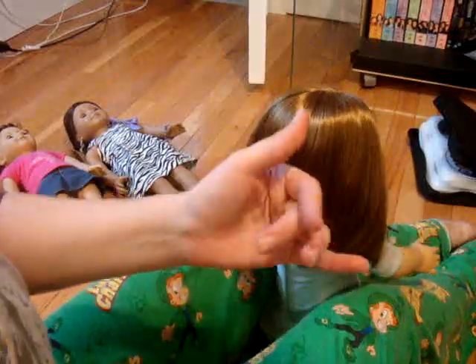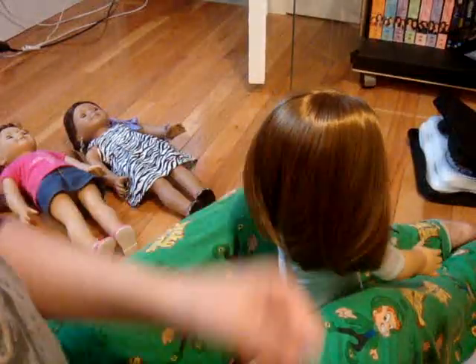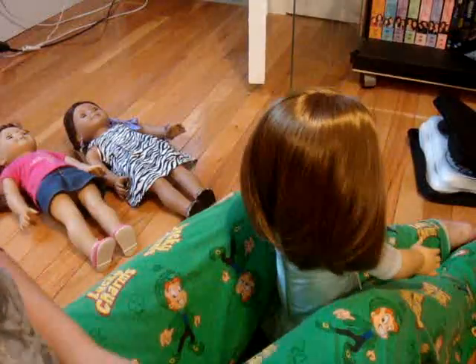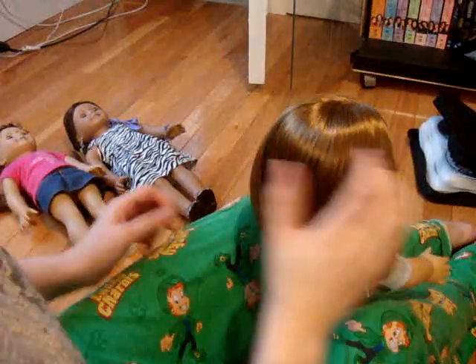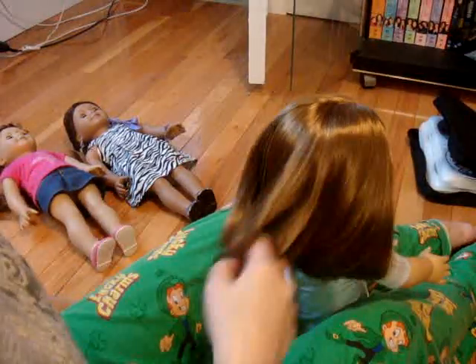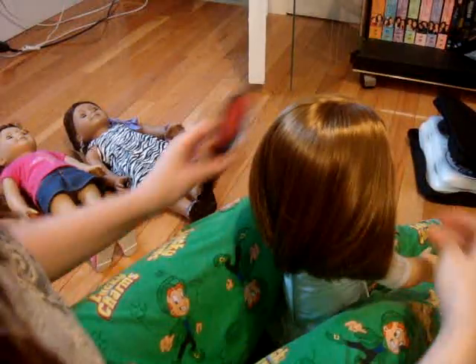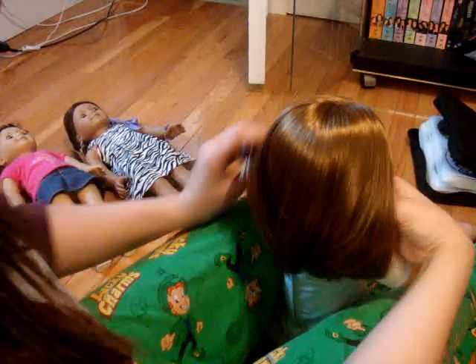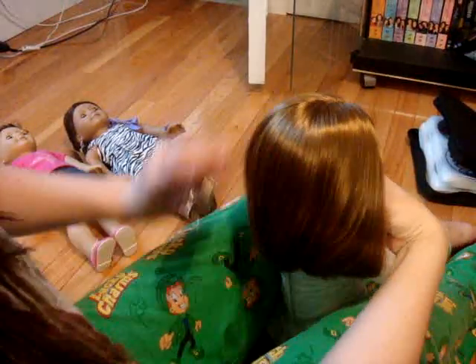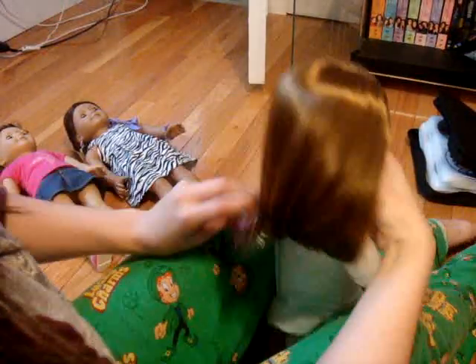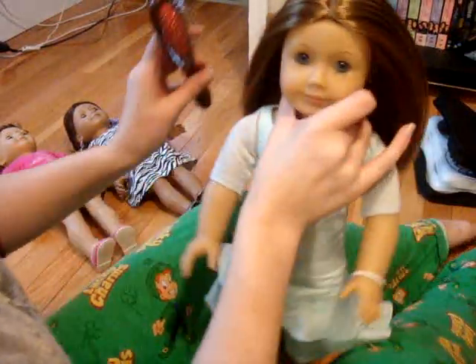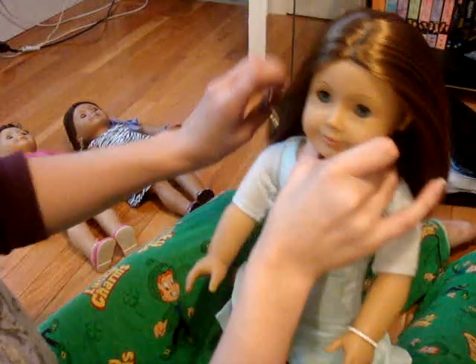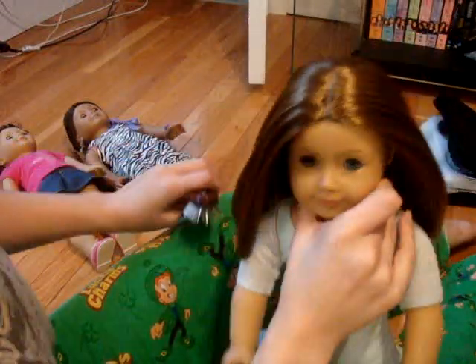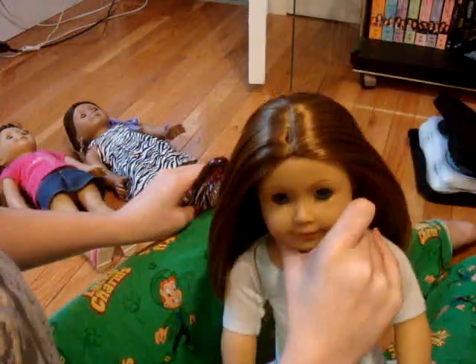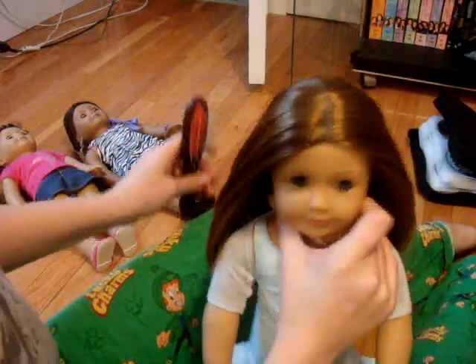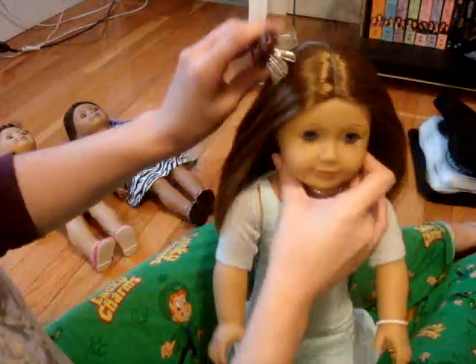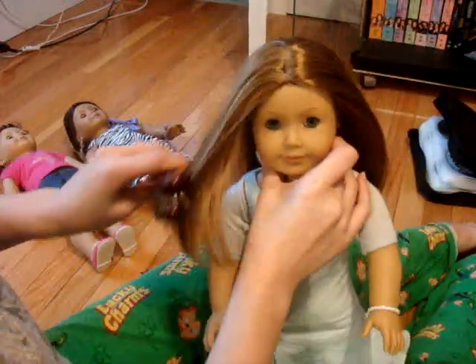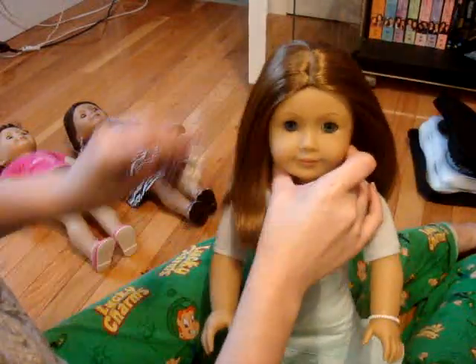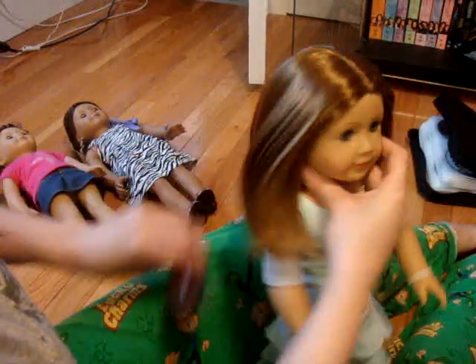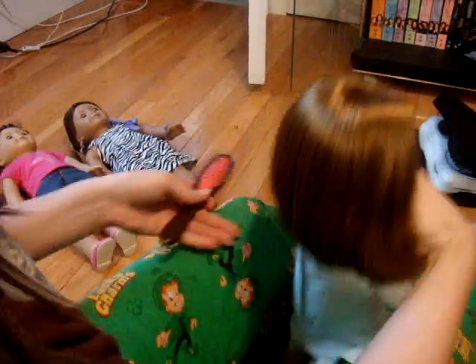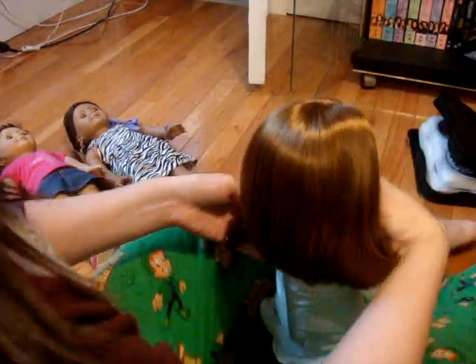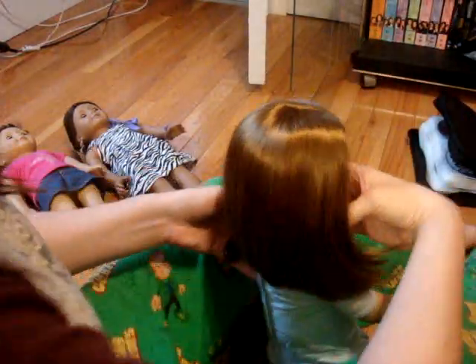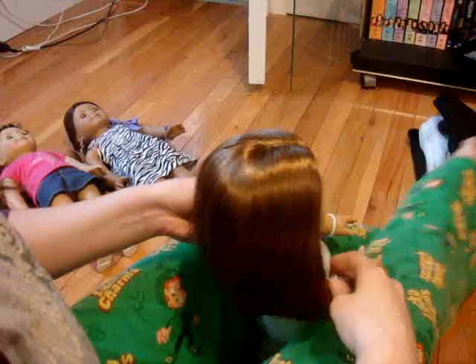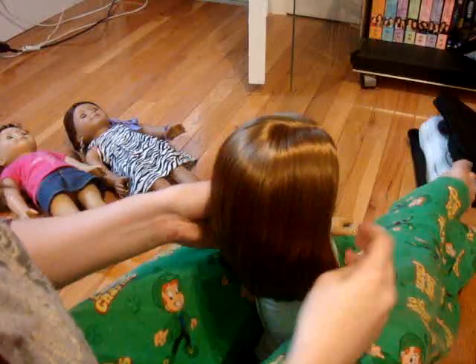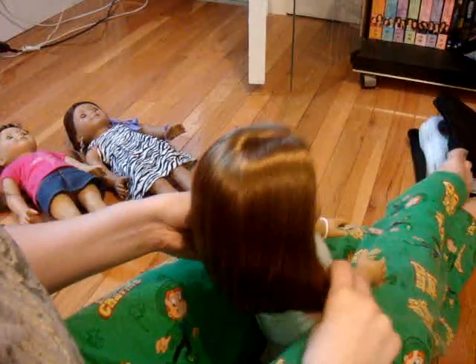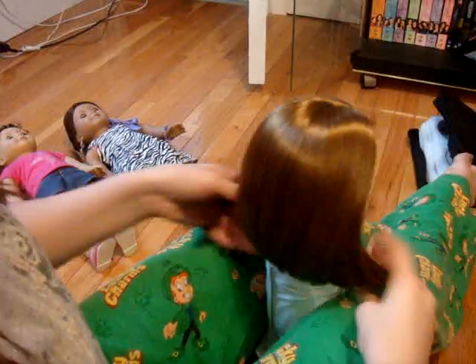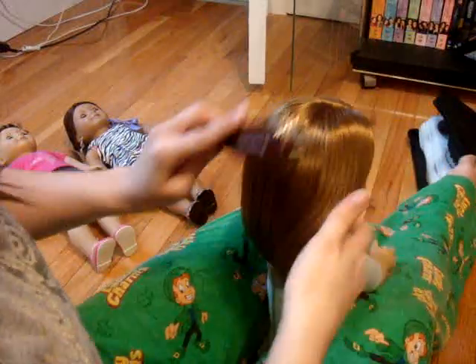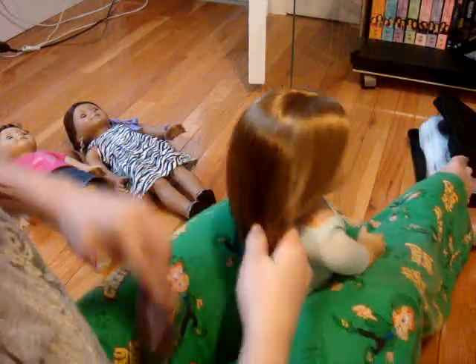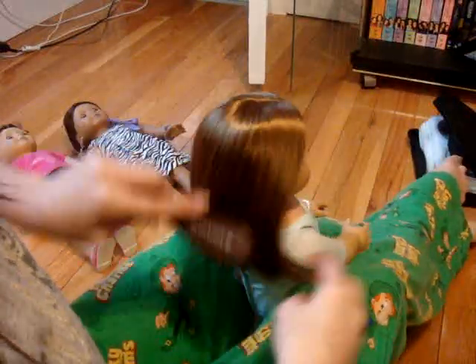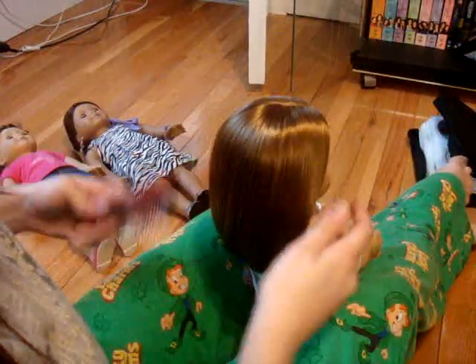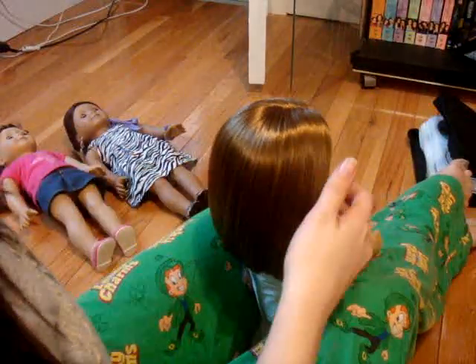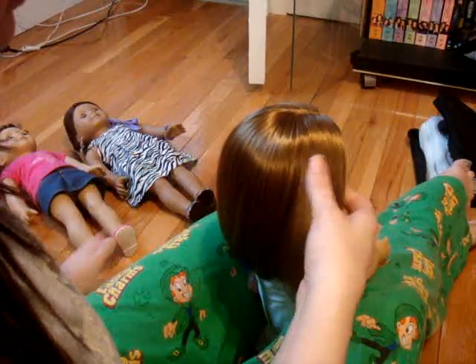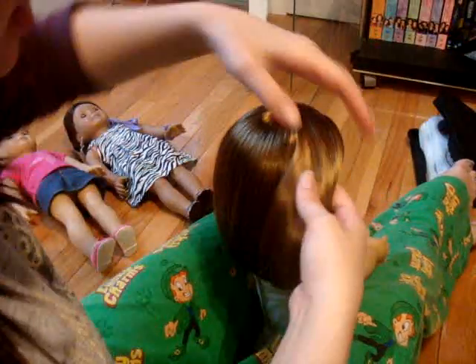Hey guys, it's Sarah, and I'm going to show you how to do a cute hairstyle on Miss Emily, or pretty much any of your other dolls, except for probably Kit. You're going to need five rubber bands, and that's all.